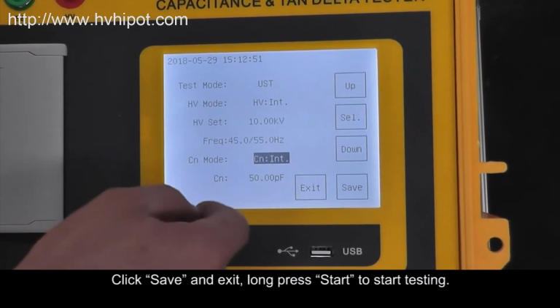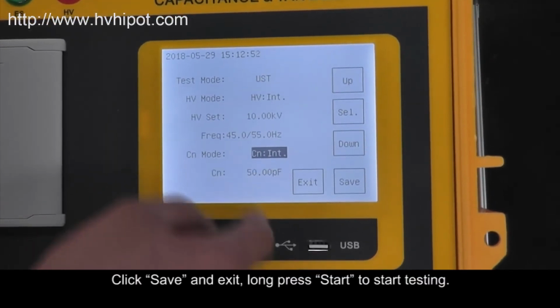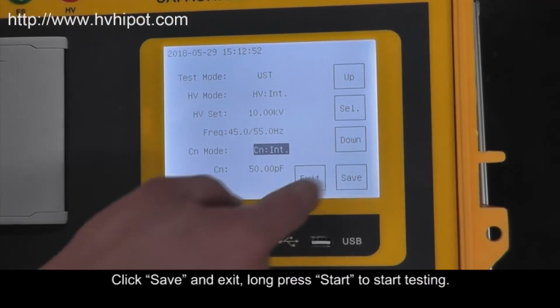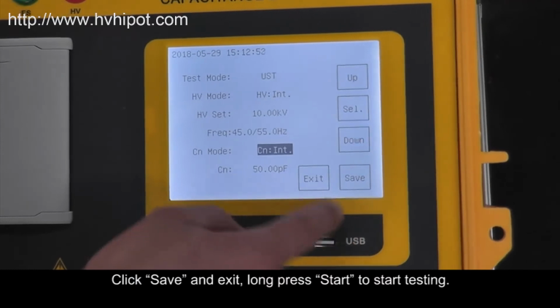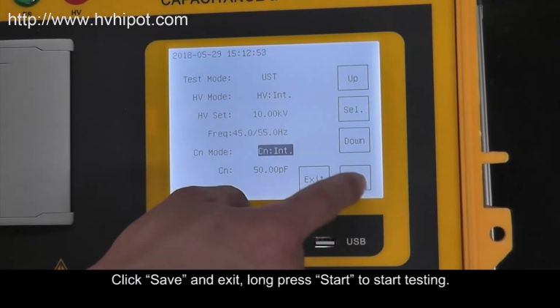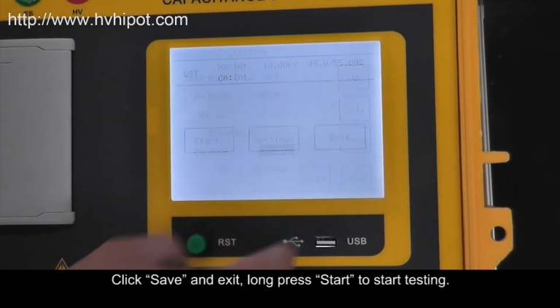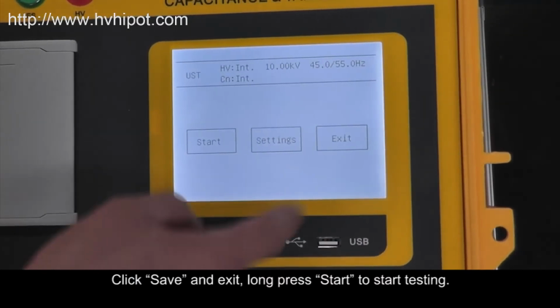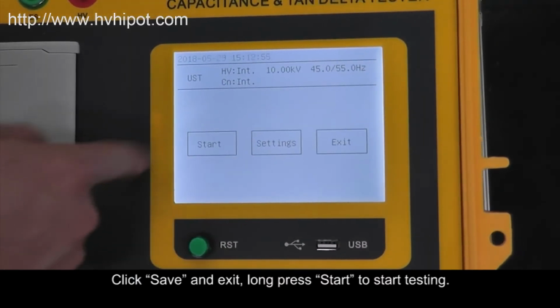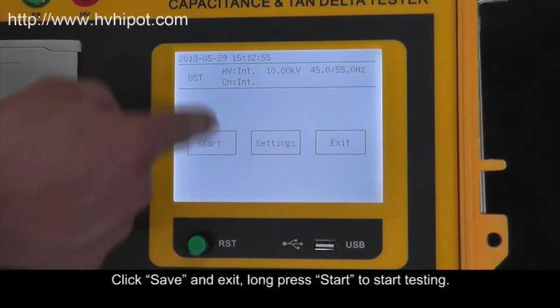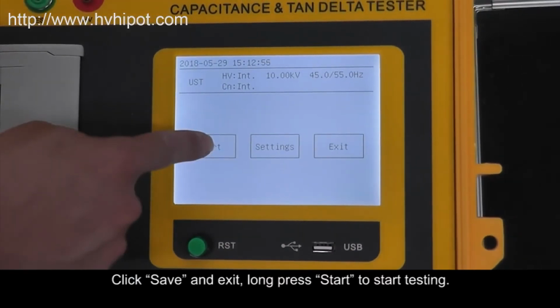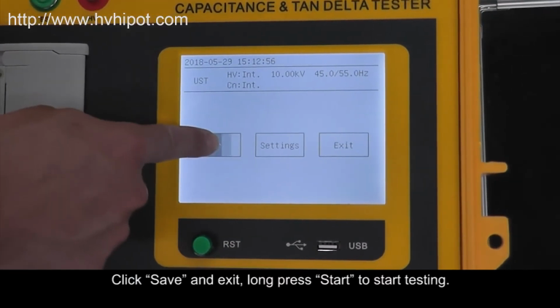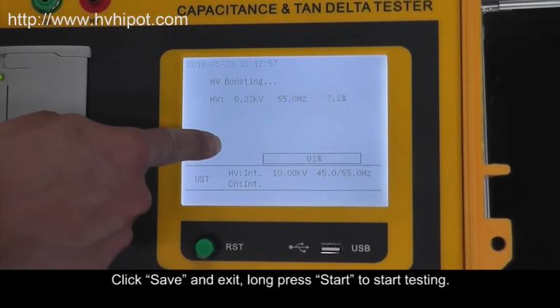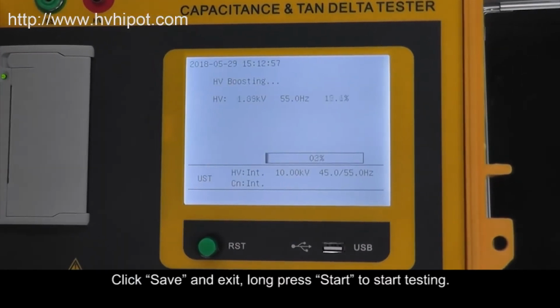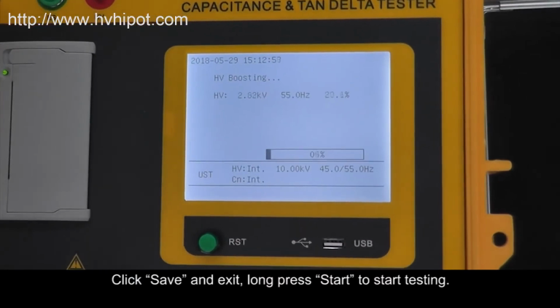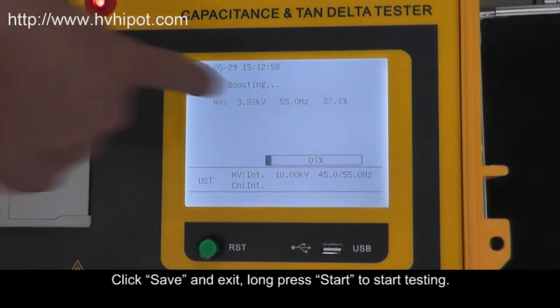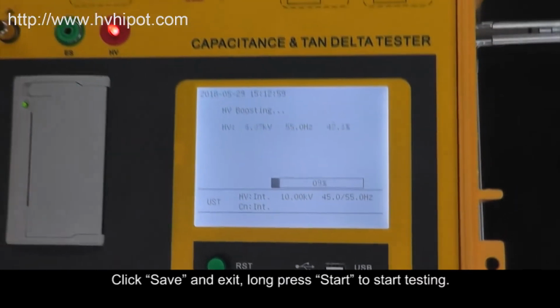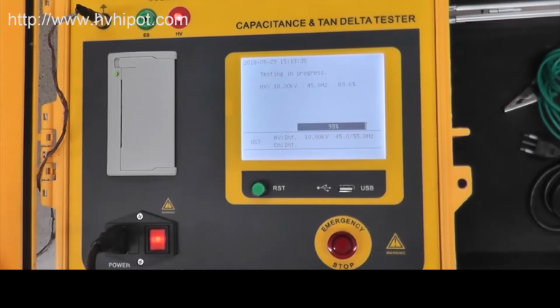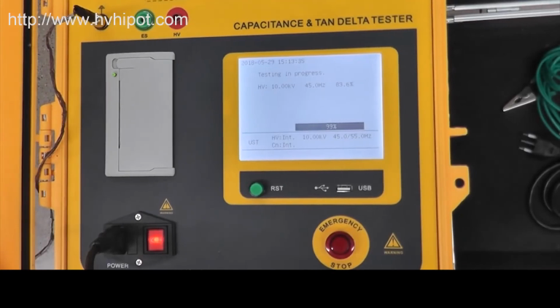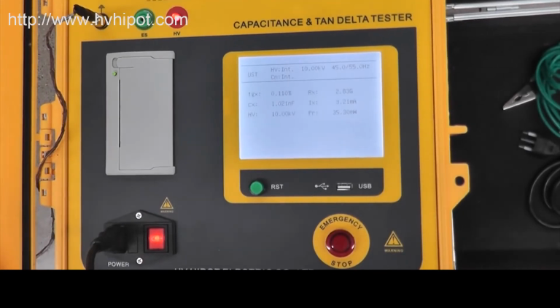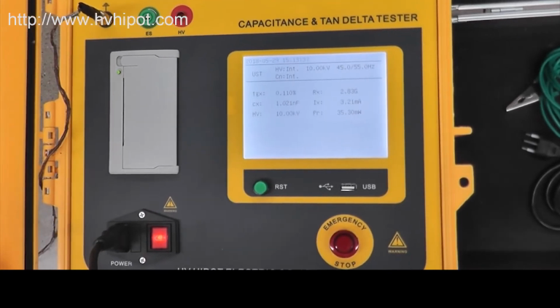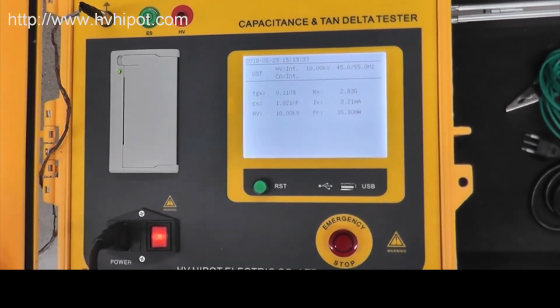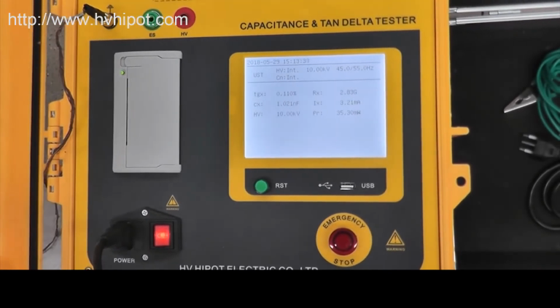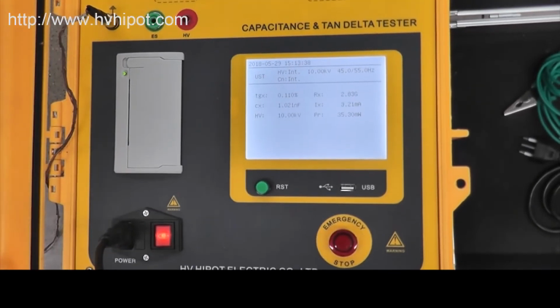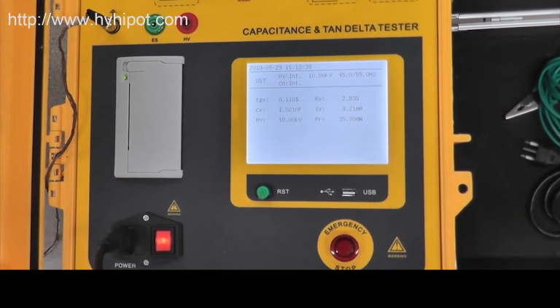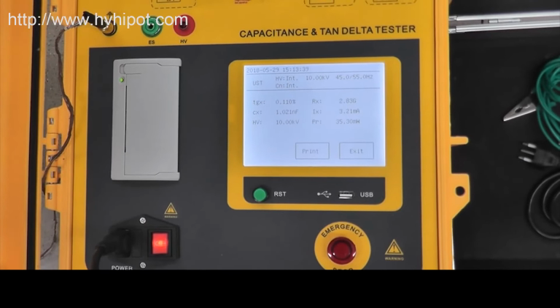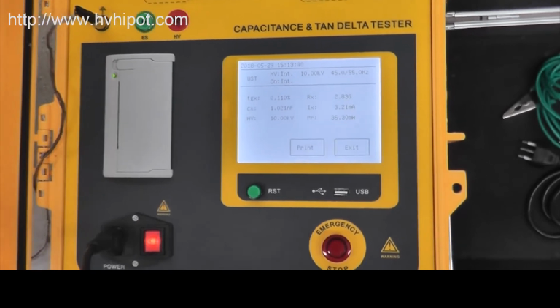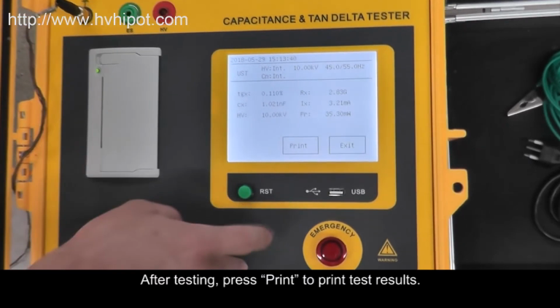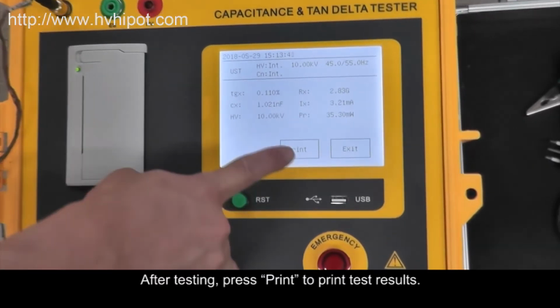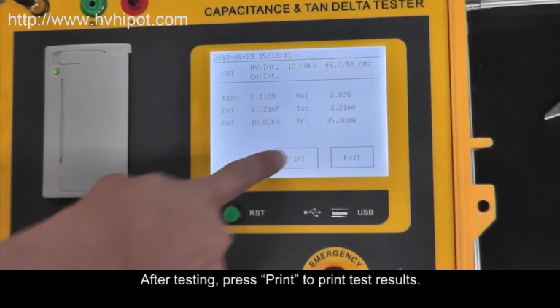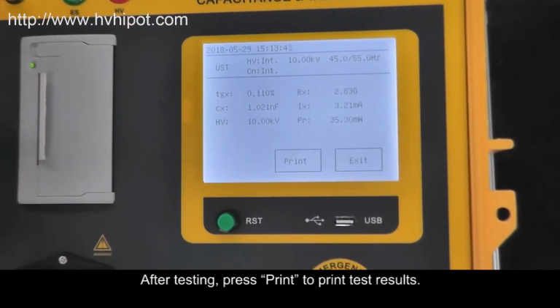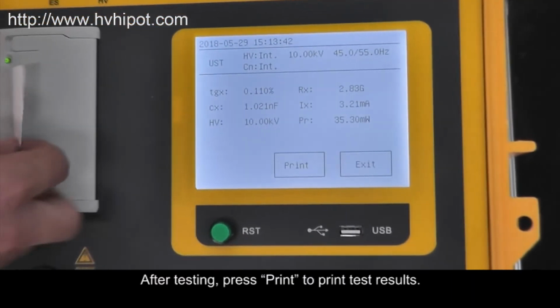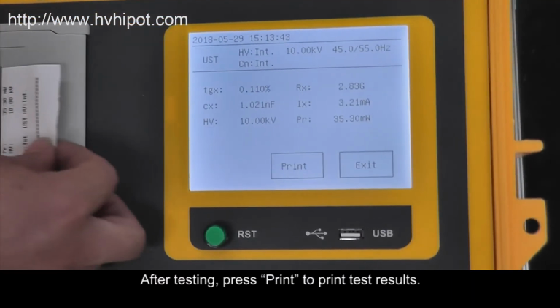Click Save and exit. Long press Start to begin testing. After testing, press Print to print the test results.